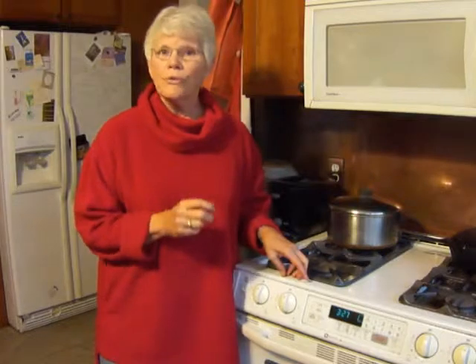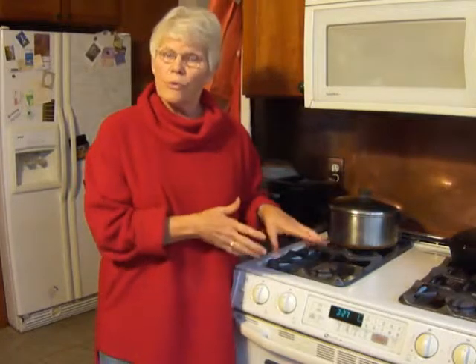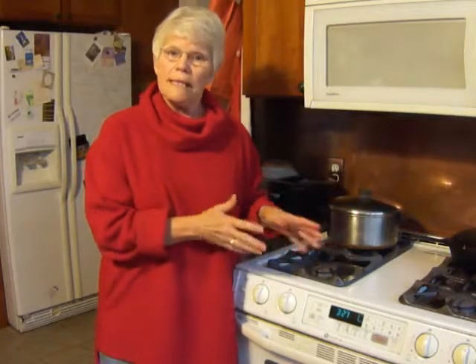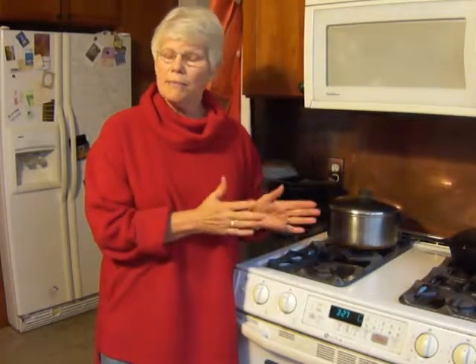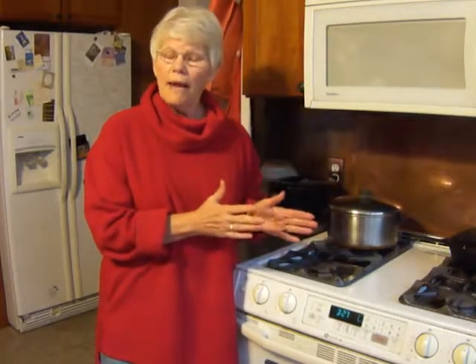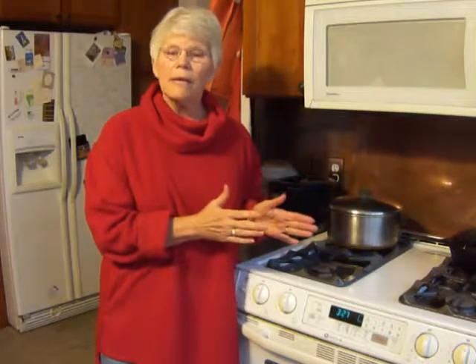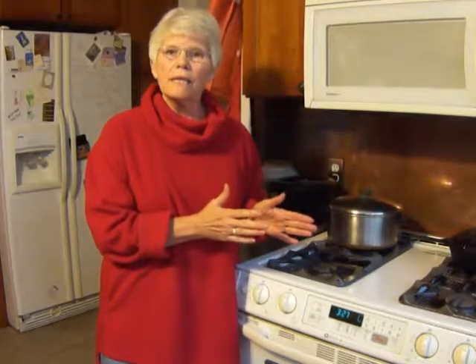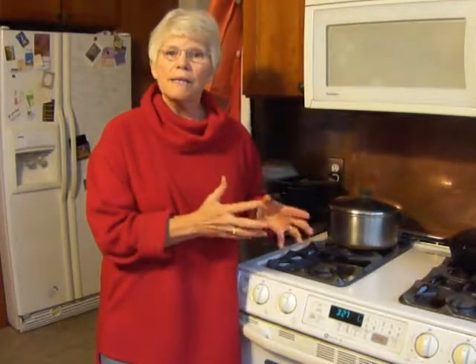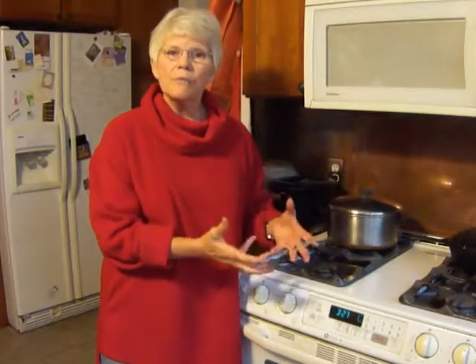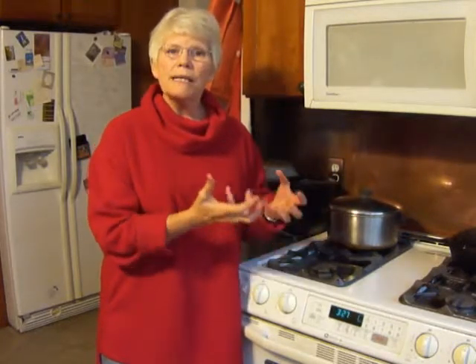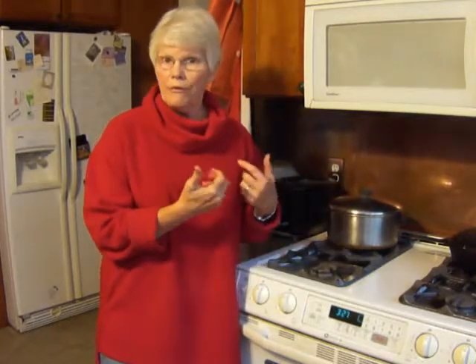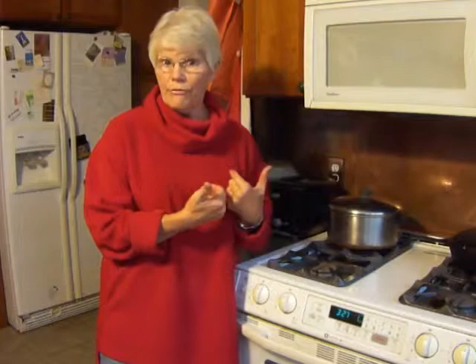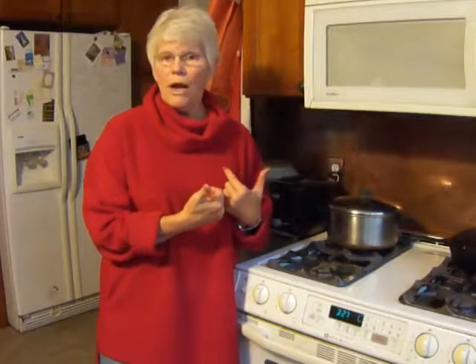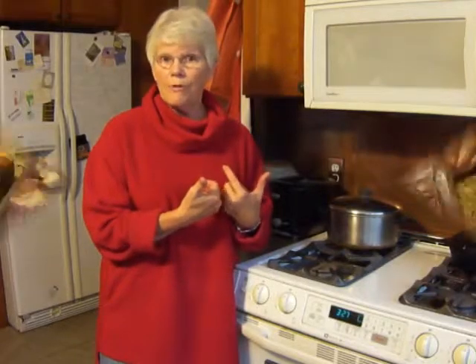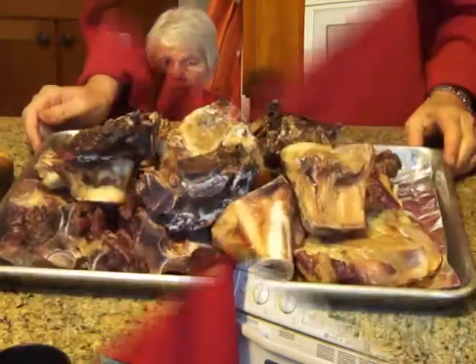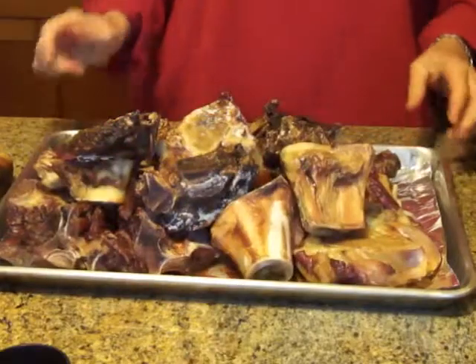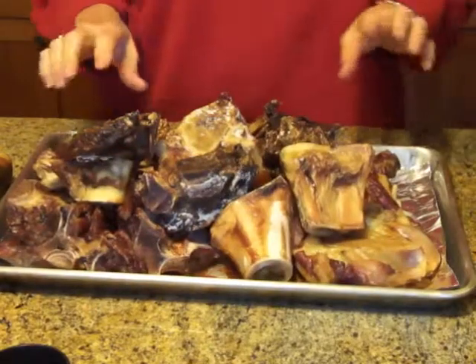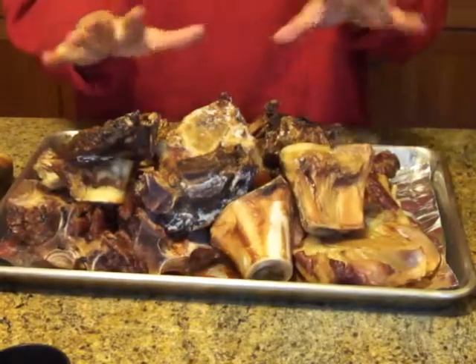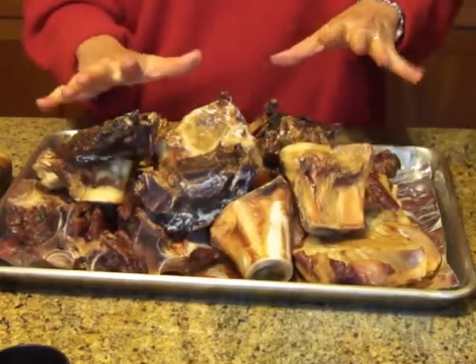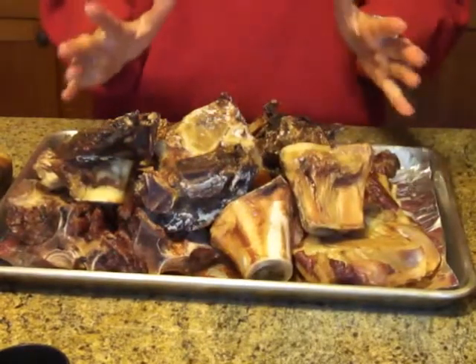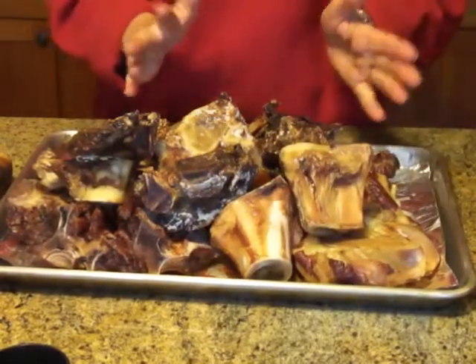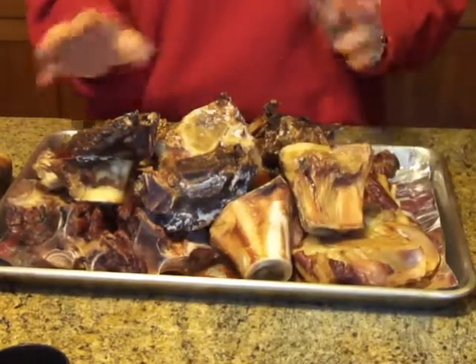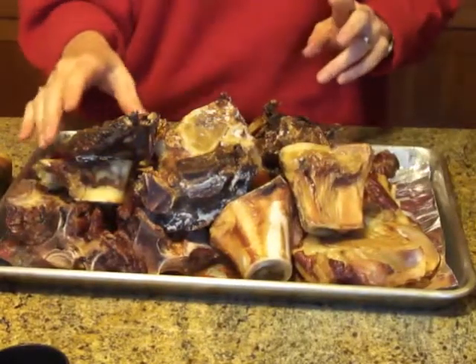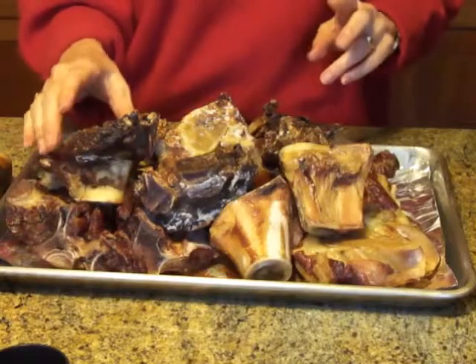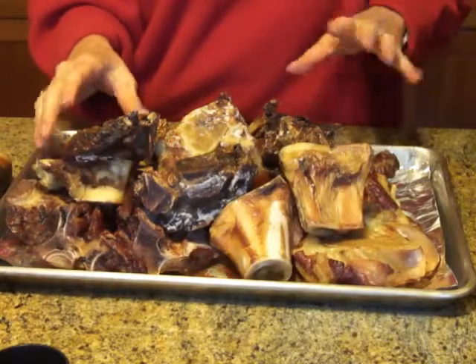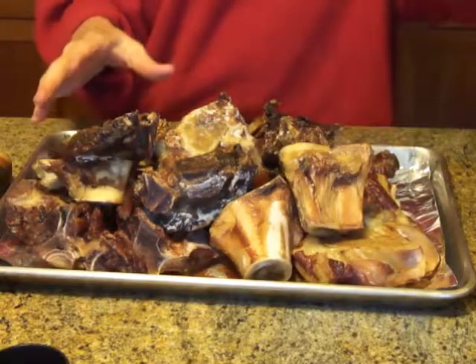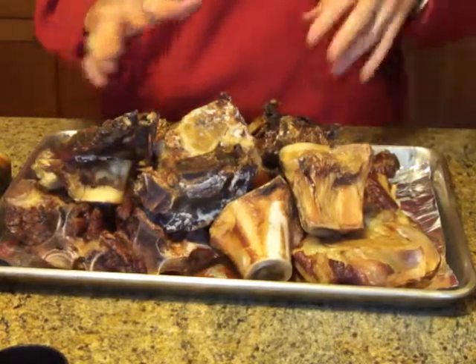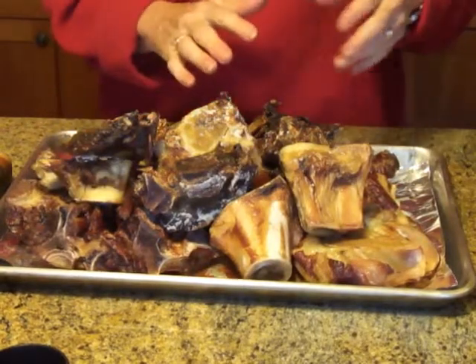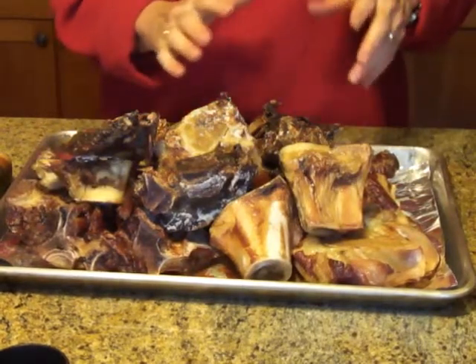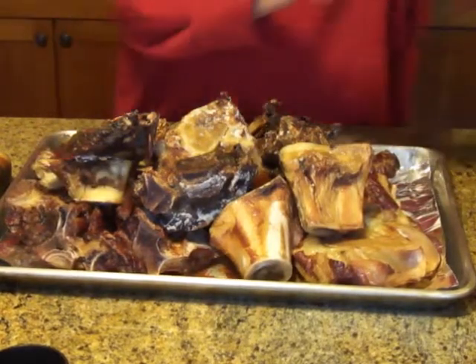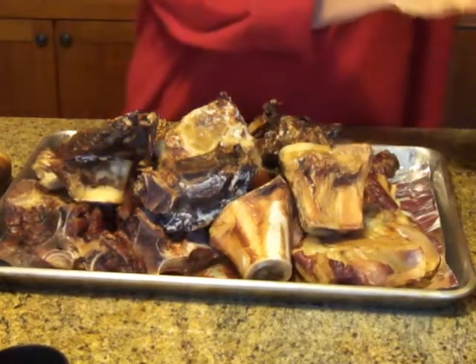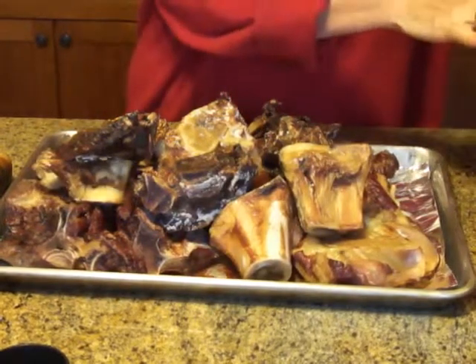The reason it needs to be browned is because this brings out the flavor of the beef. We've gotten our two trays of beef now out of the oven, and we're simply going to load our crock pot.